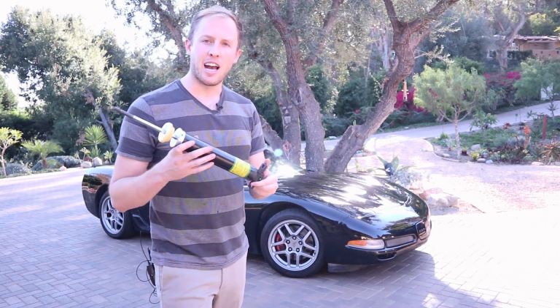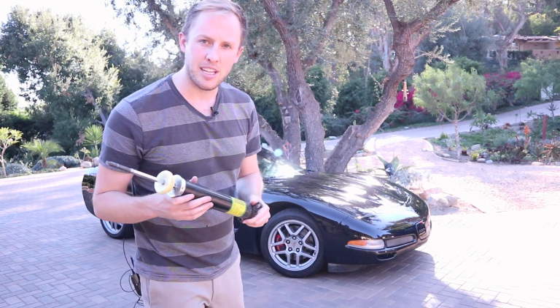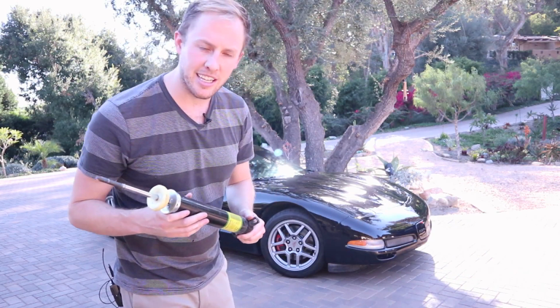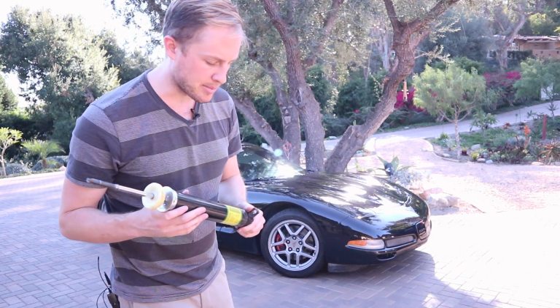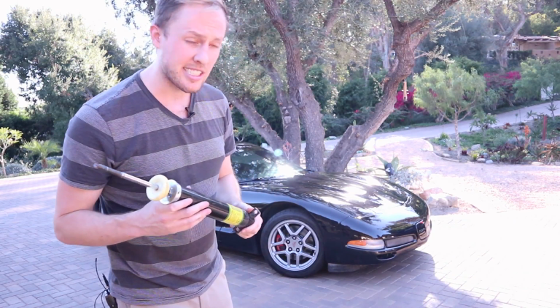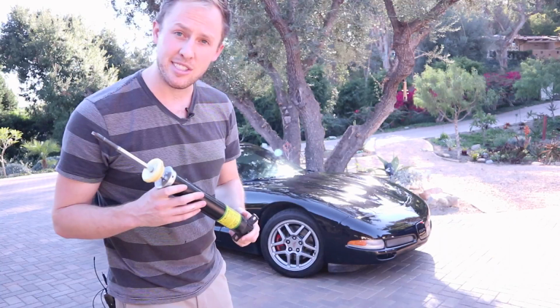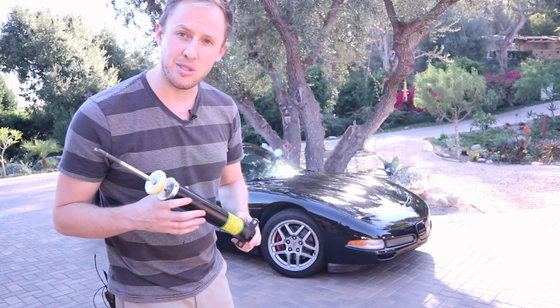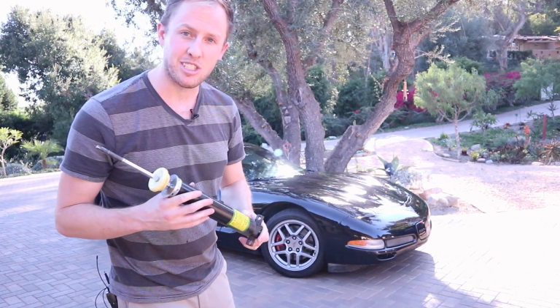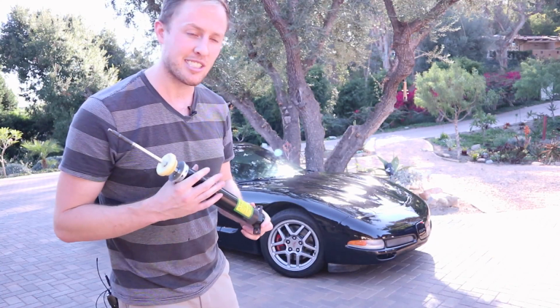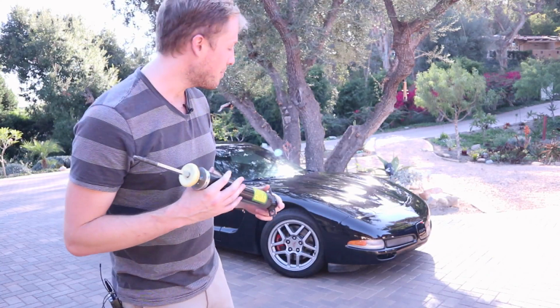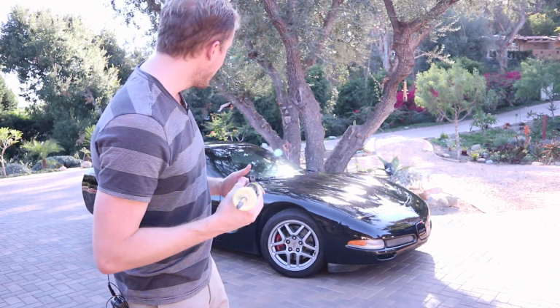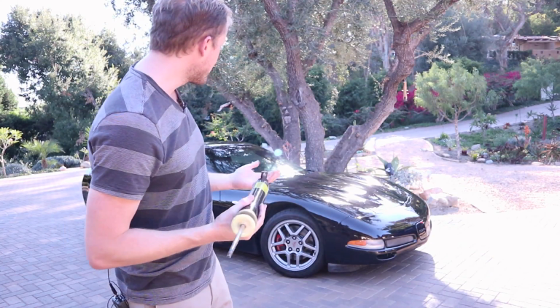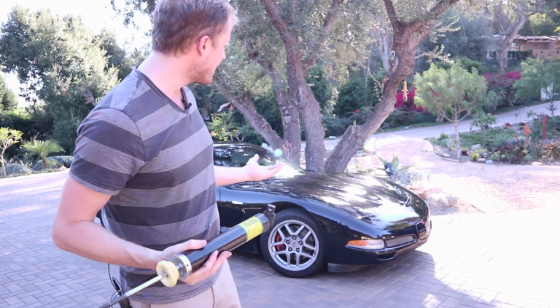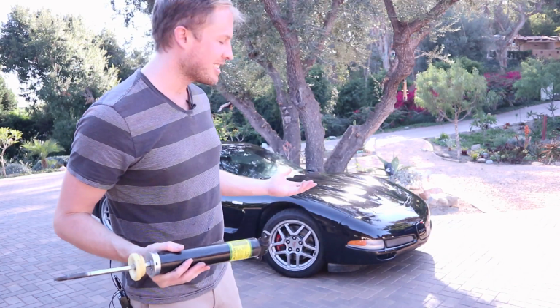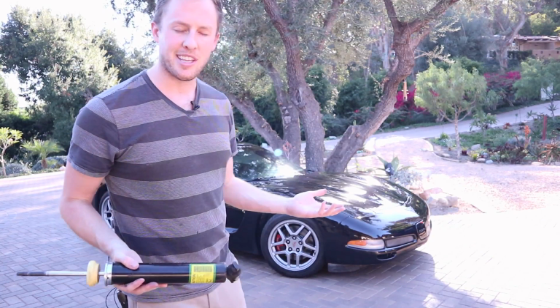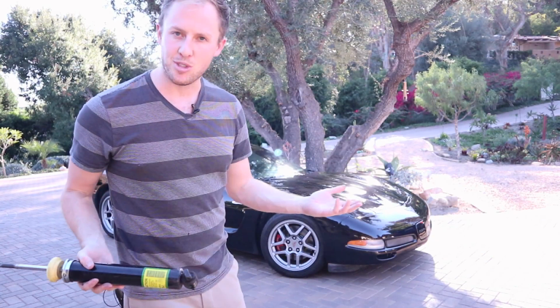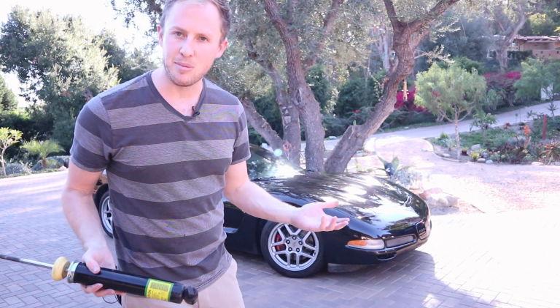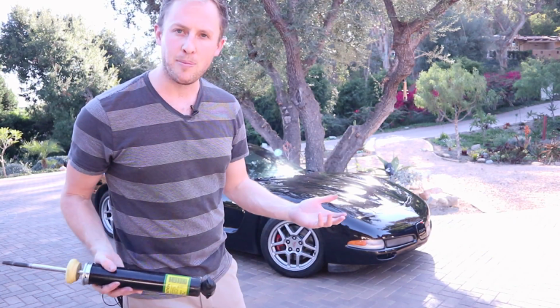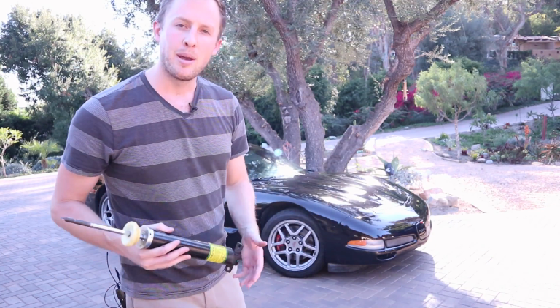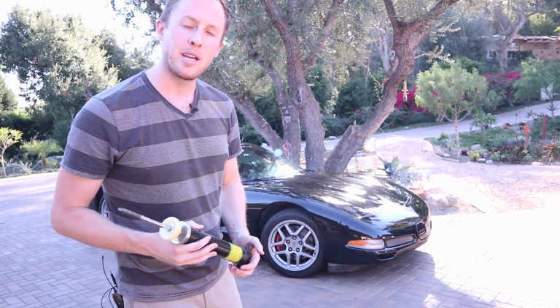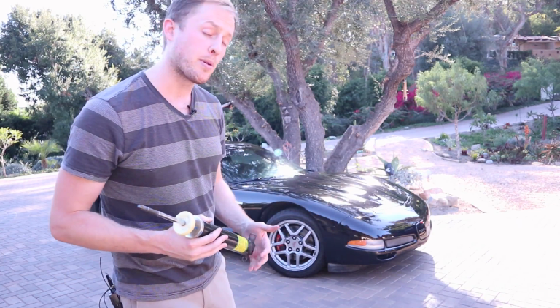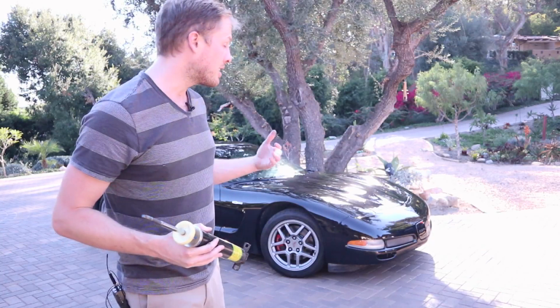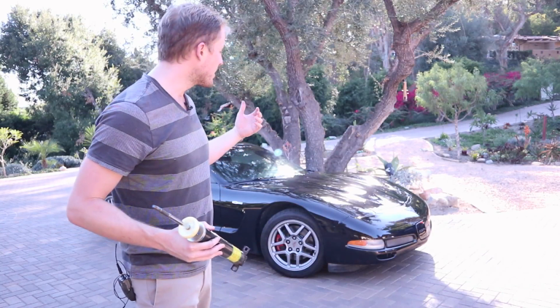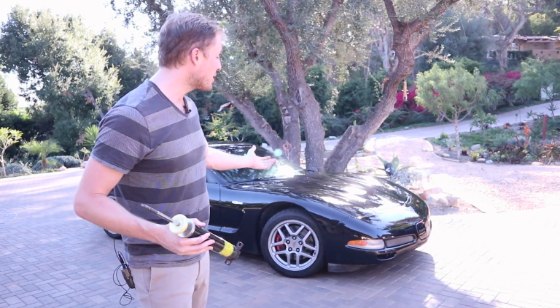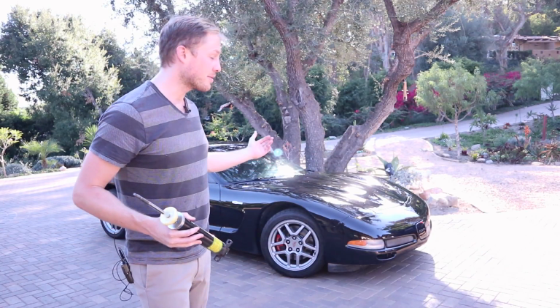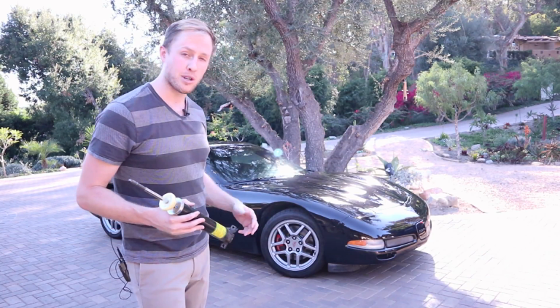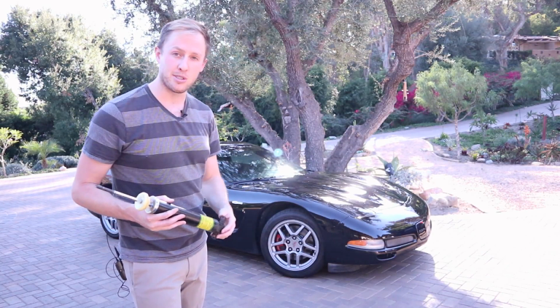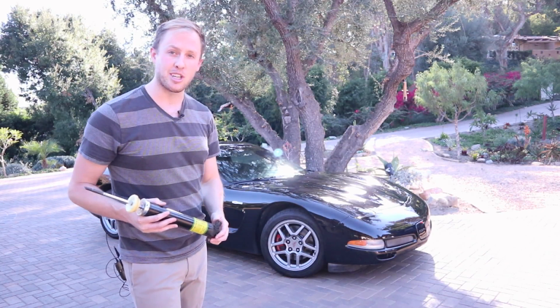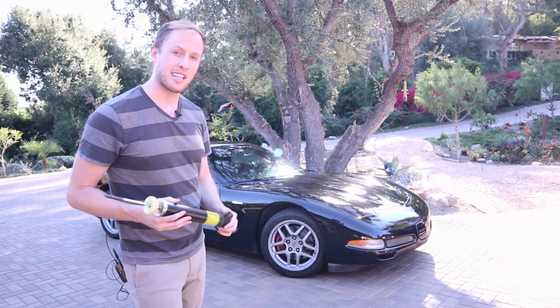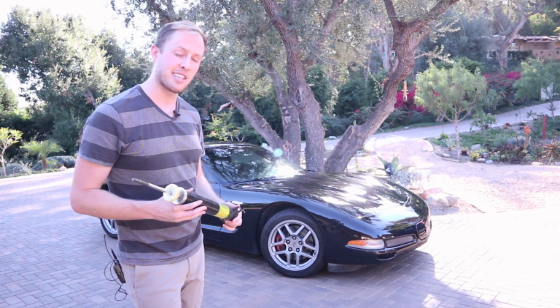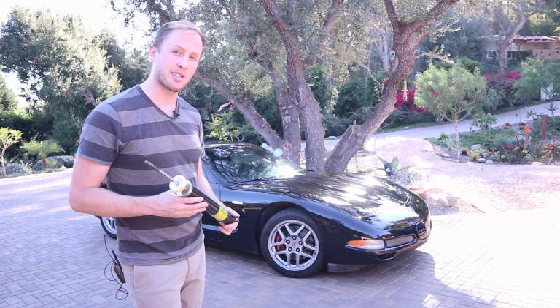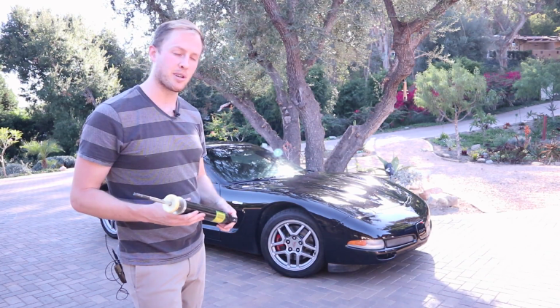I put in some C6 Z06 shocks this time, because I haven't tried them before. Many people recommend just going to 2004 Z06 shocks, and that is also a very good upgrade.